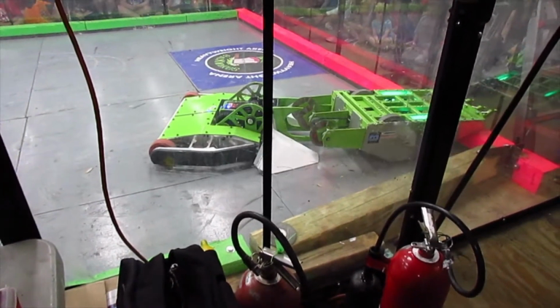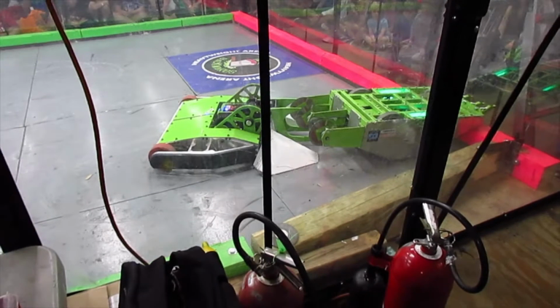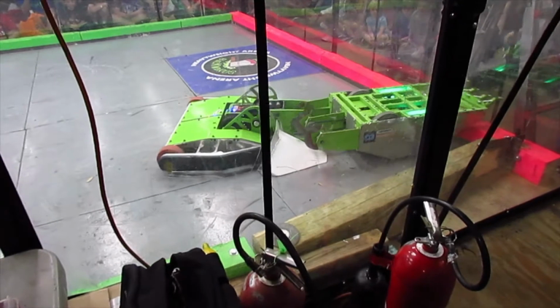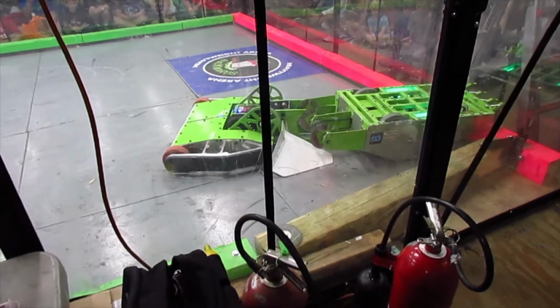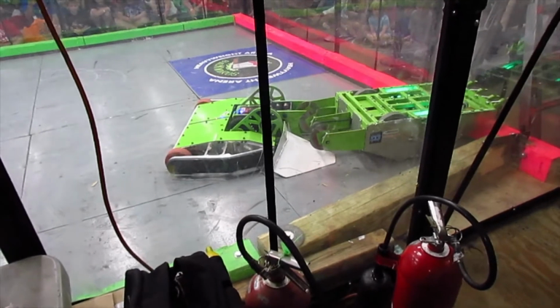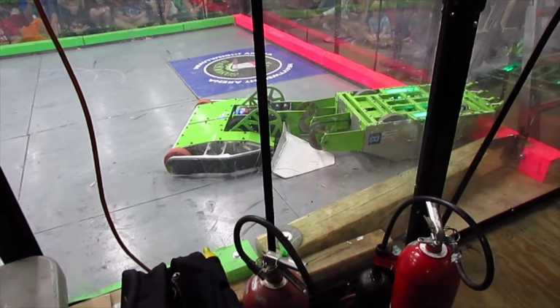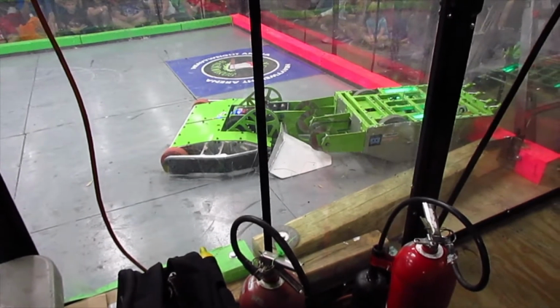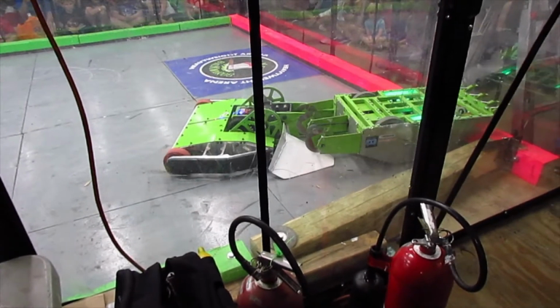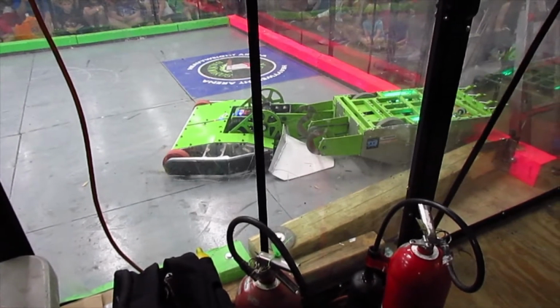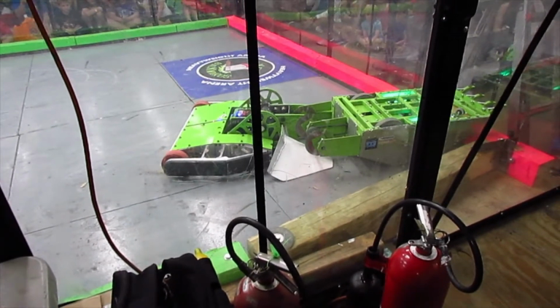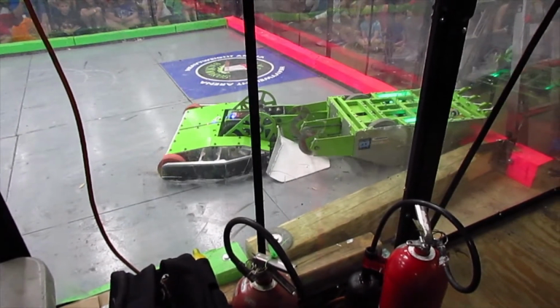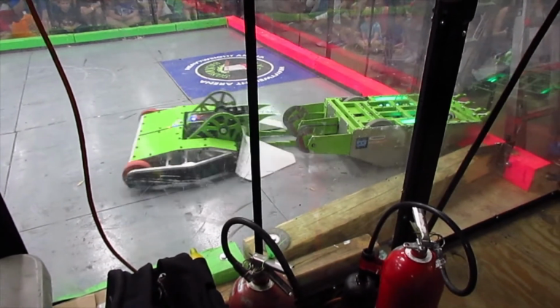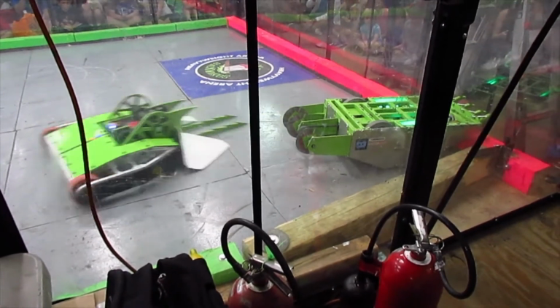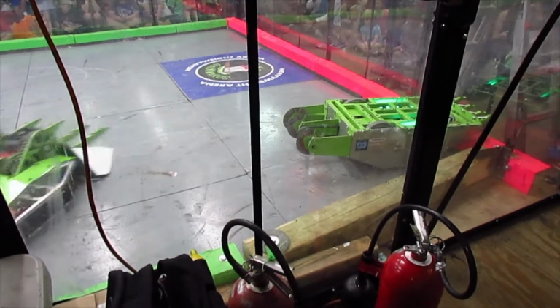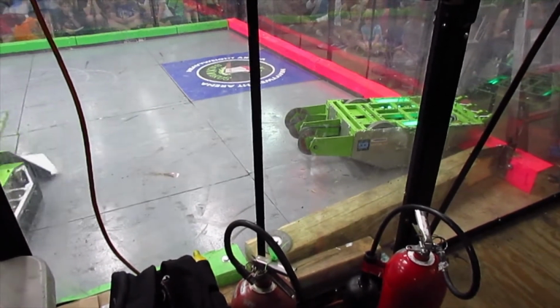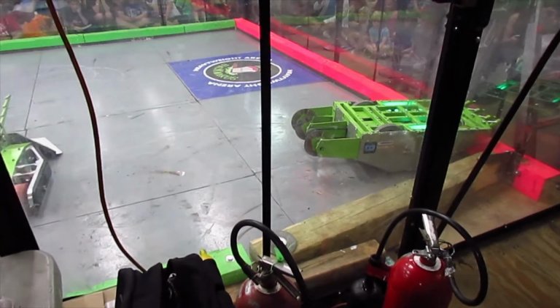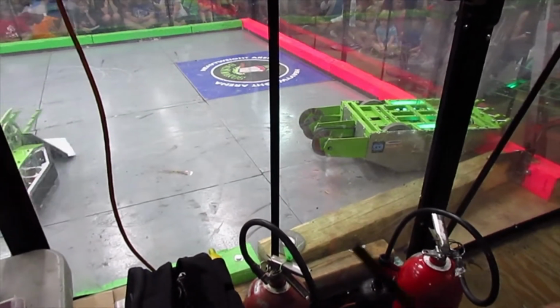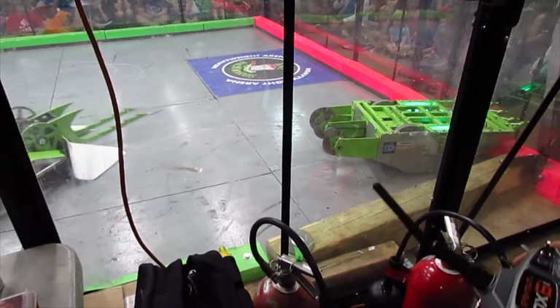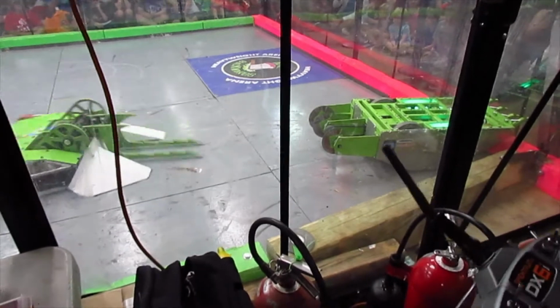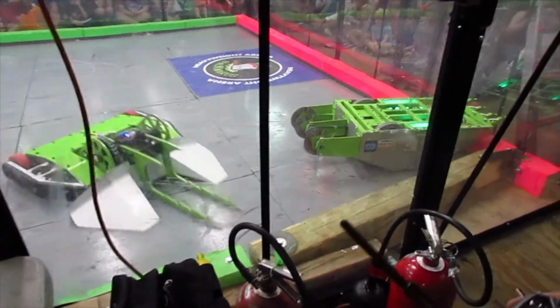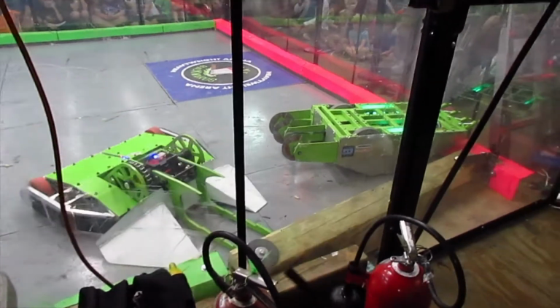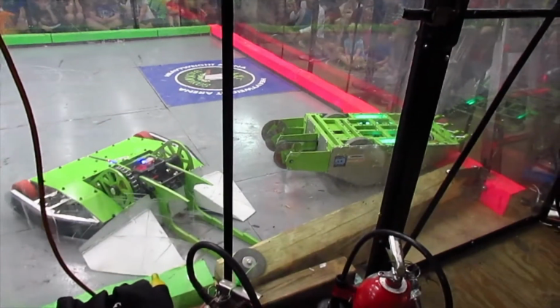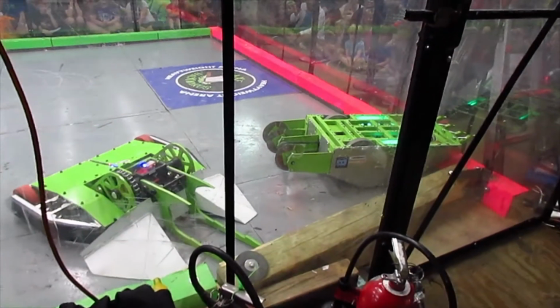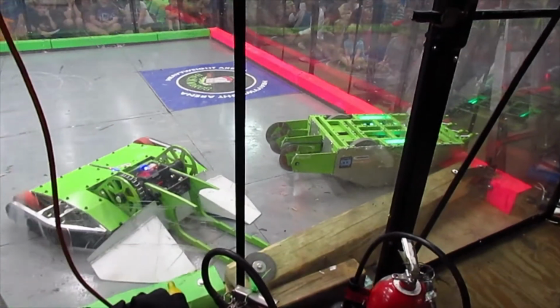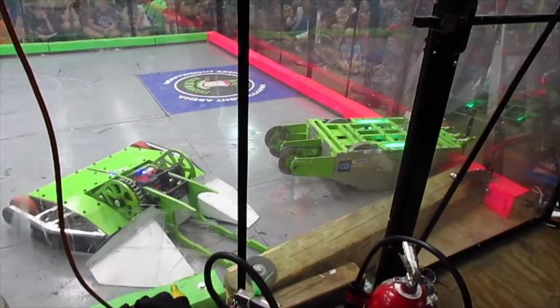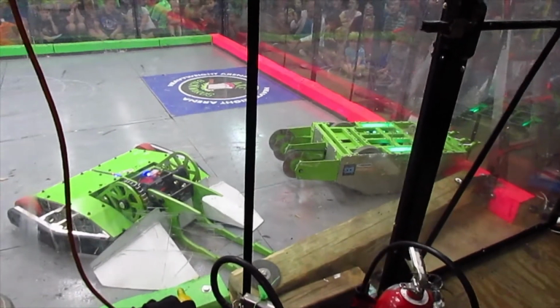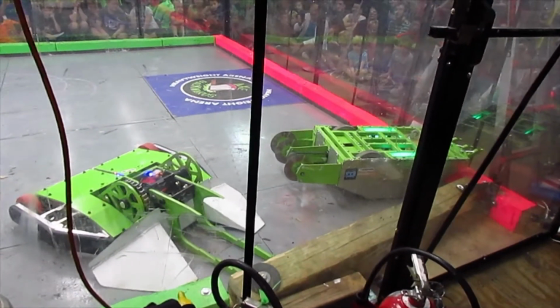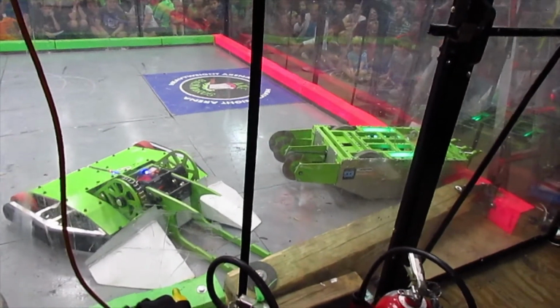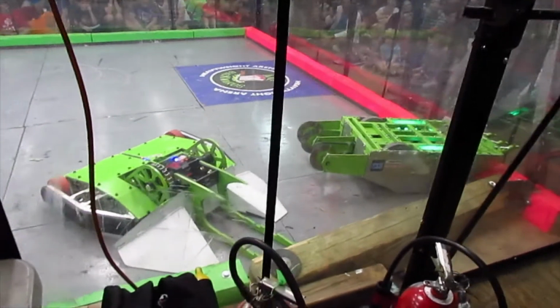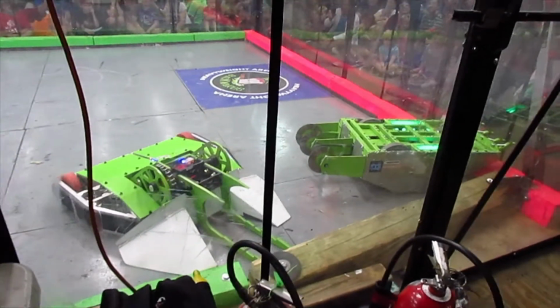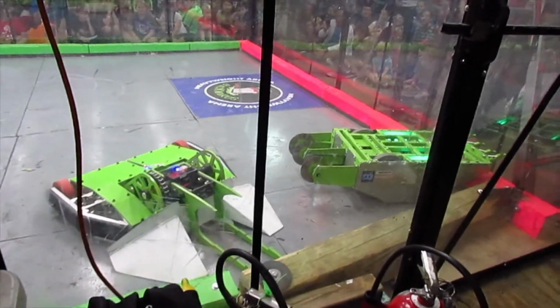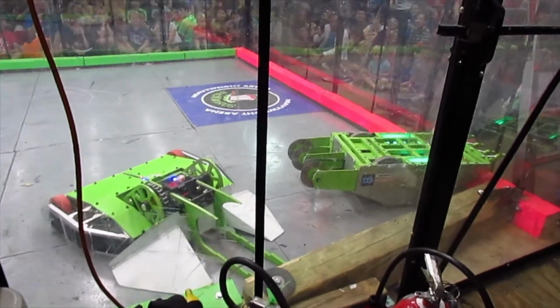We've got to get you from the side. Nope, no self-righting. He just flies. Now he's got himself stuck.